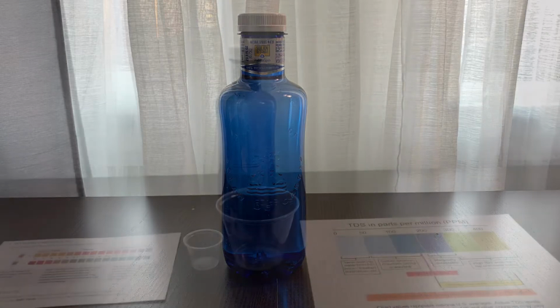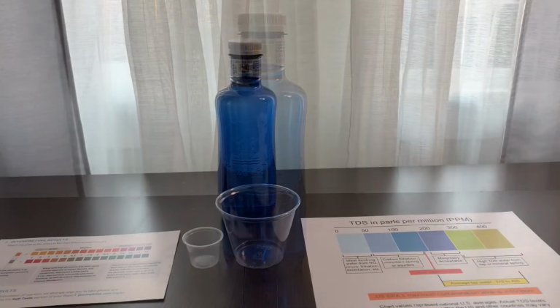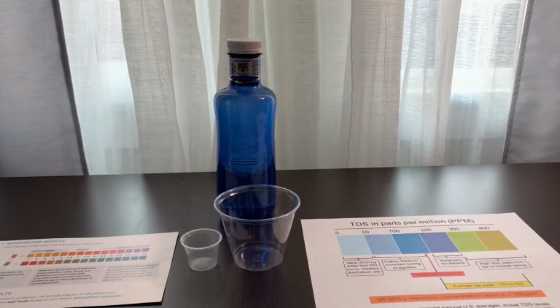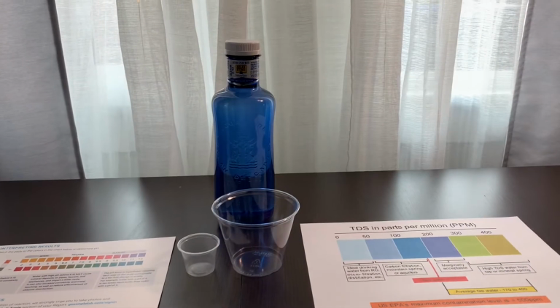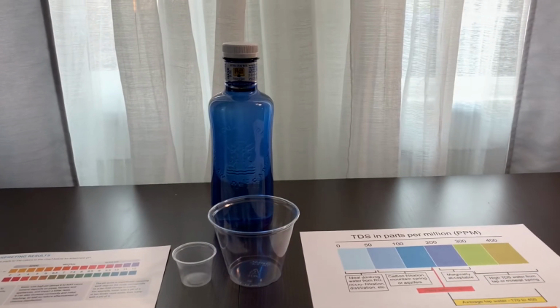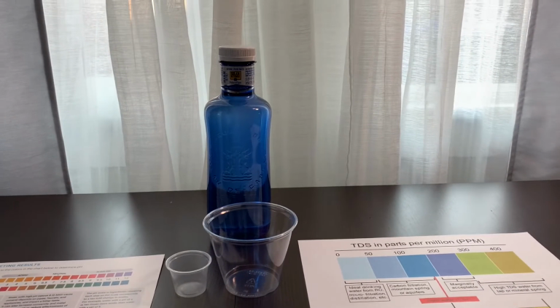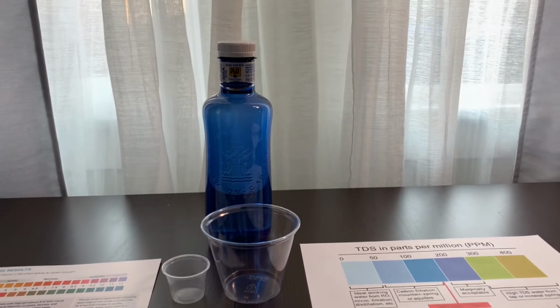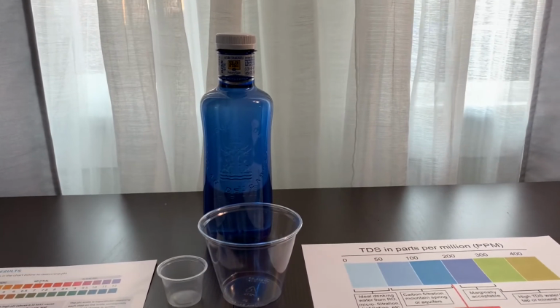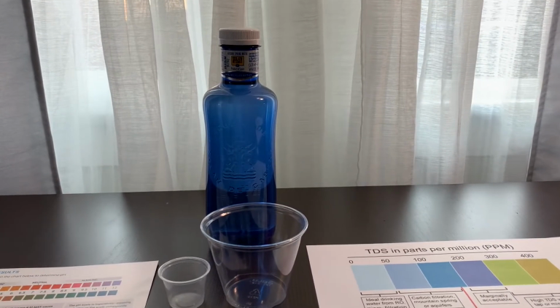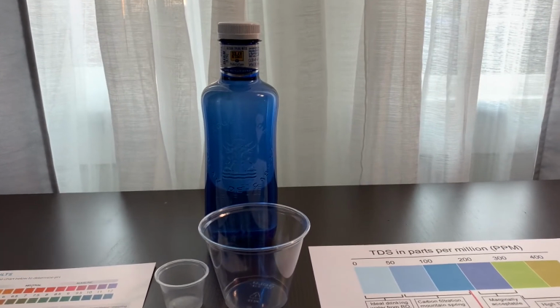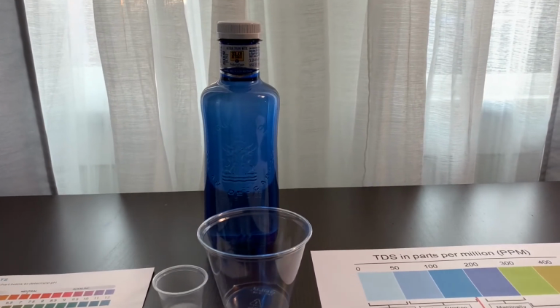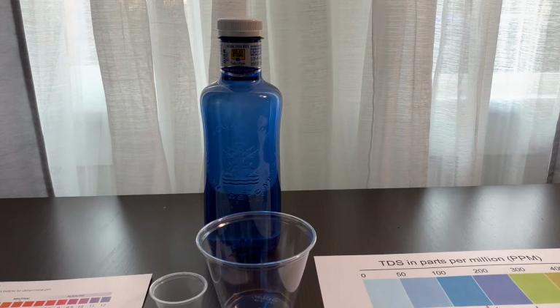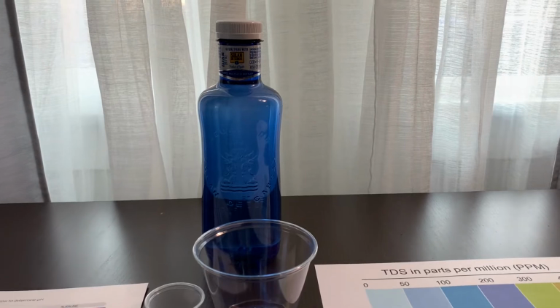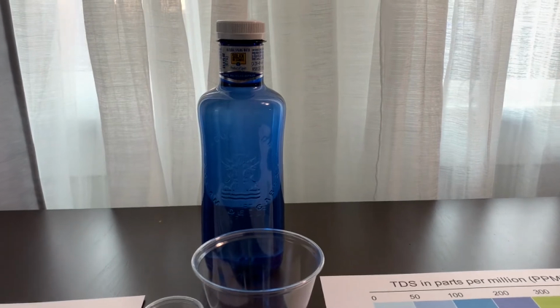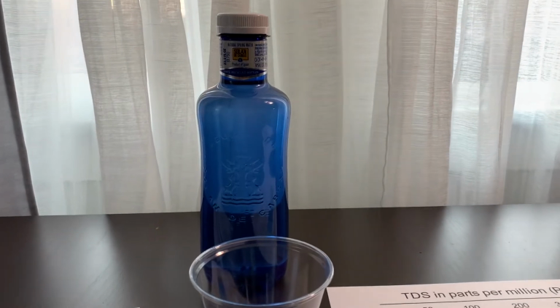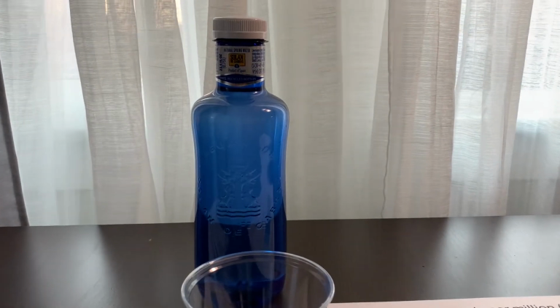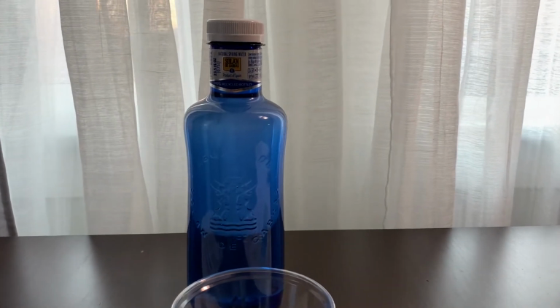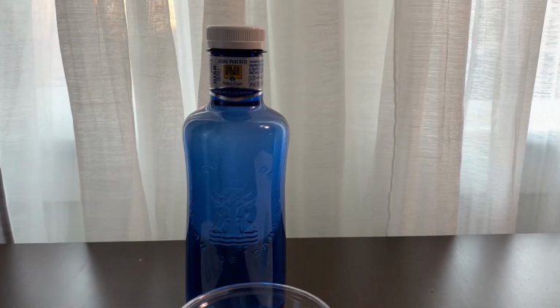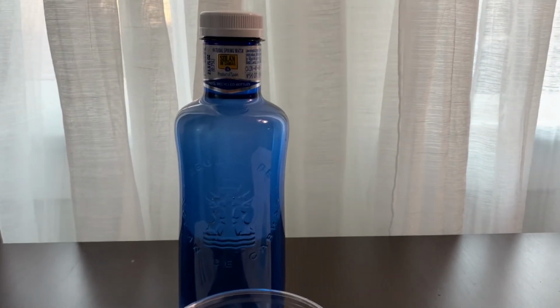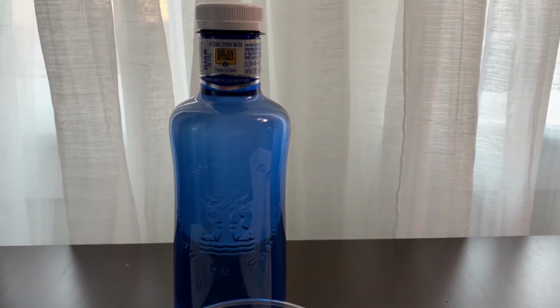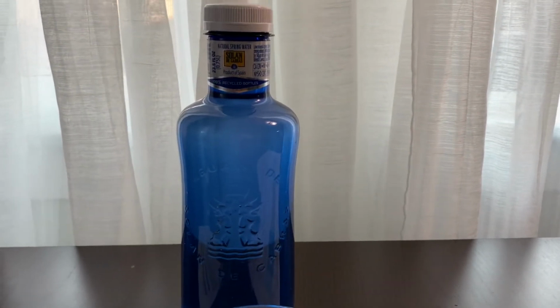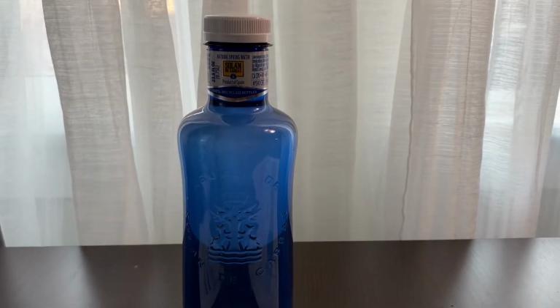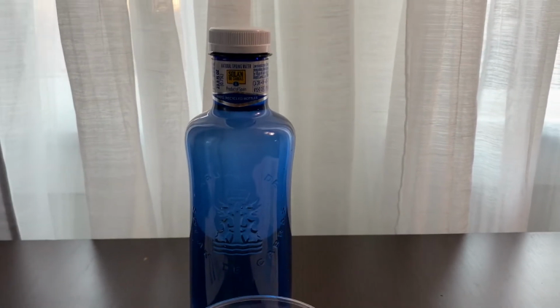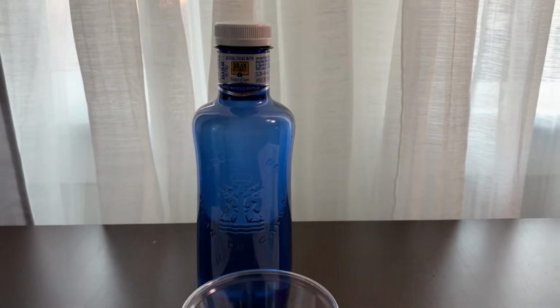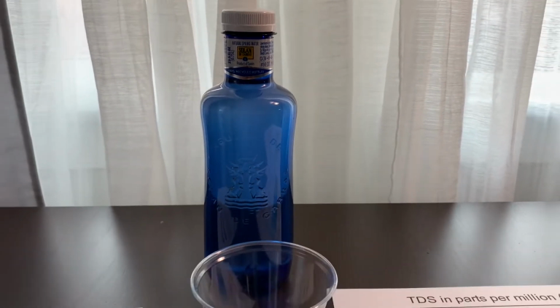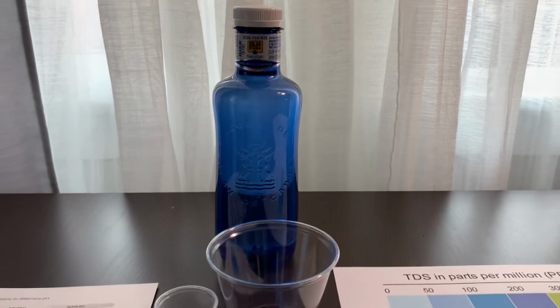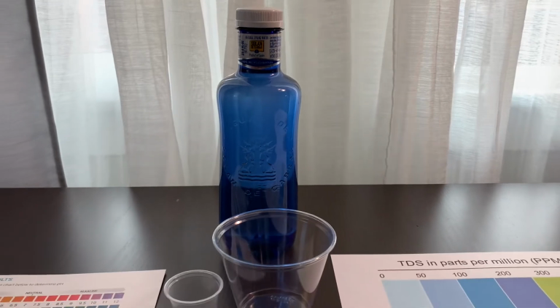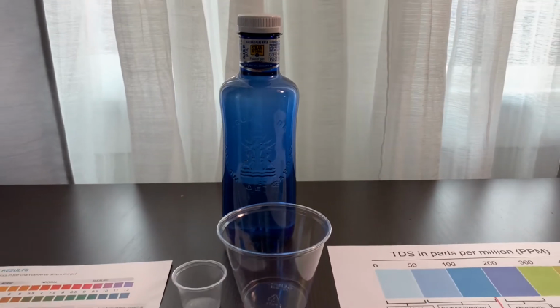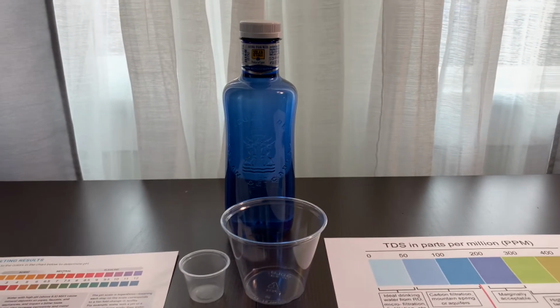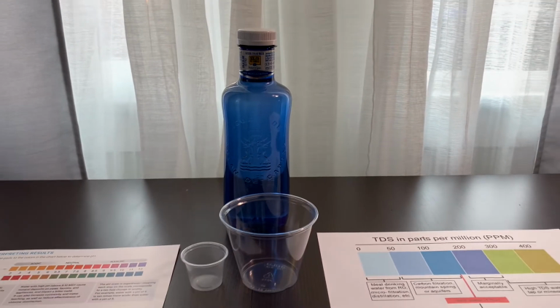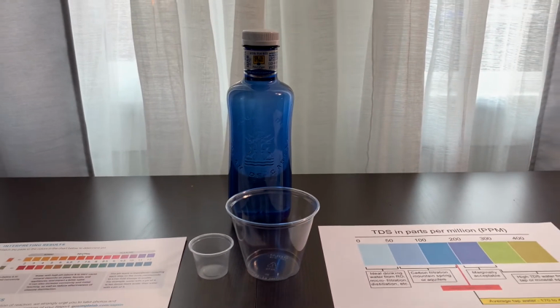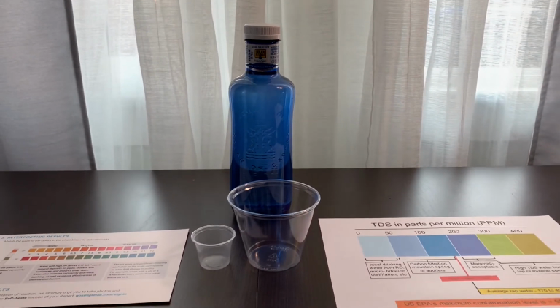This is Sodan de Cabras natural spring water, a product of spring. It has a low mineral content. Sodan de Cabras spring water costs $2.99.